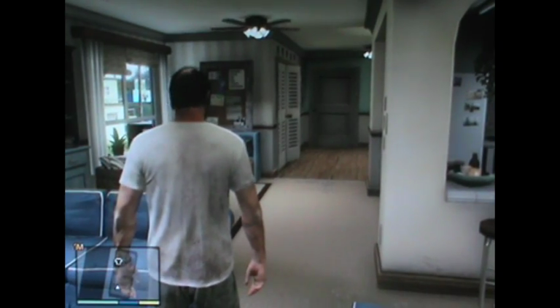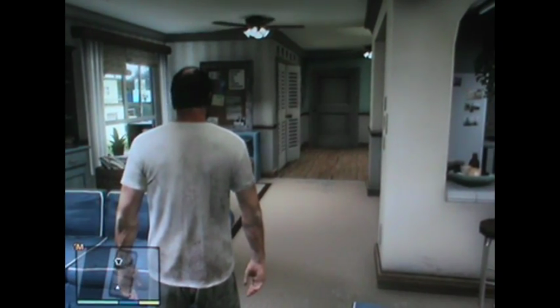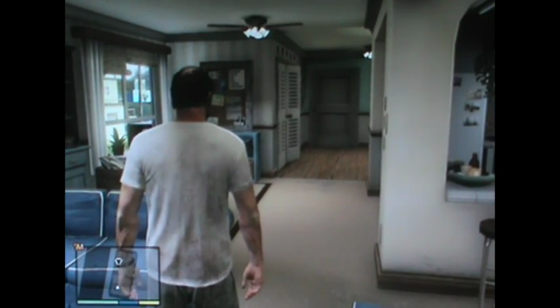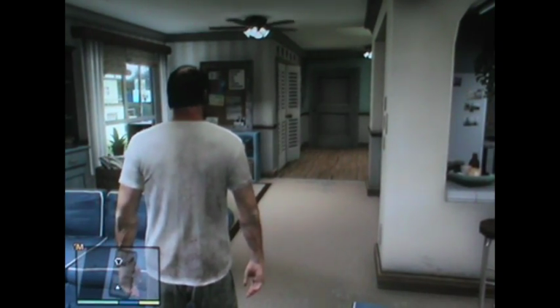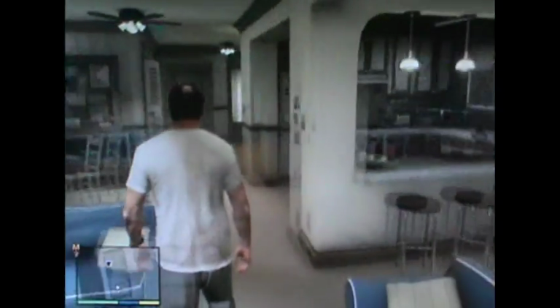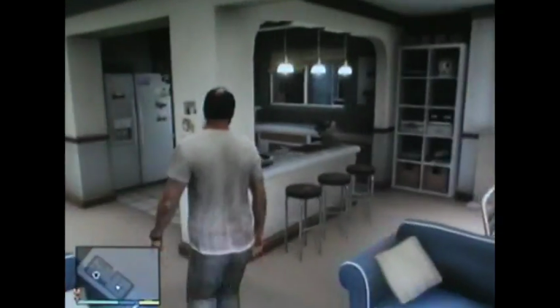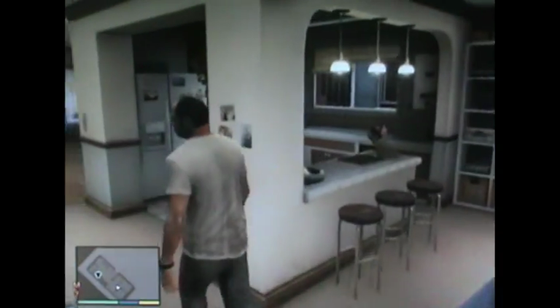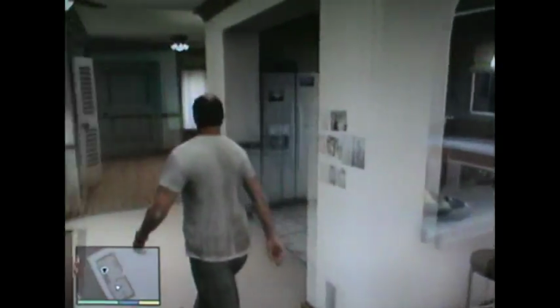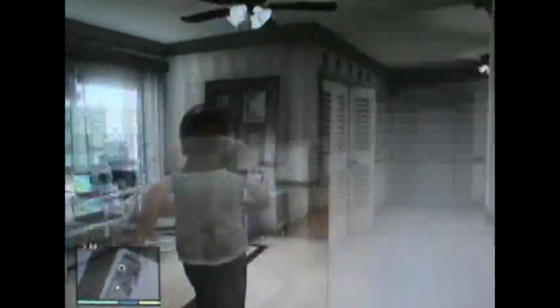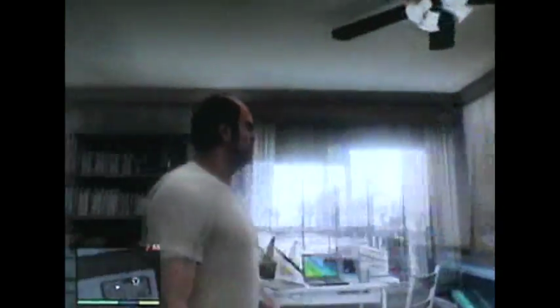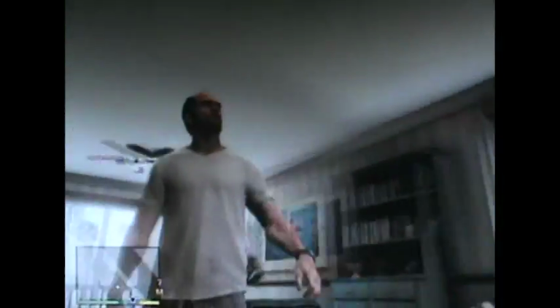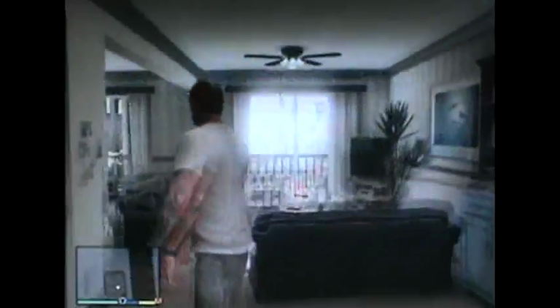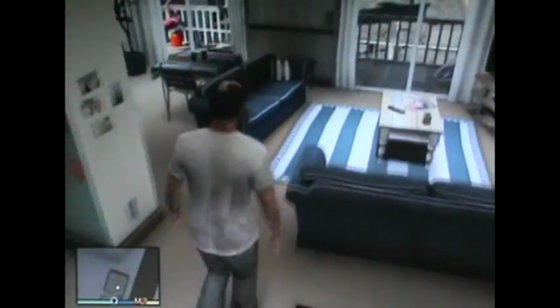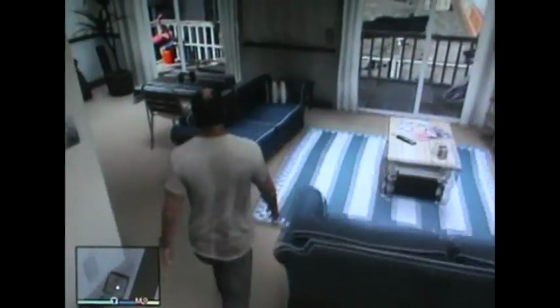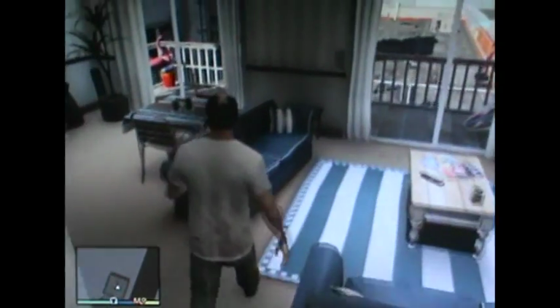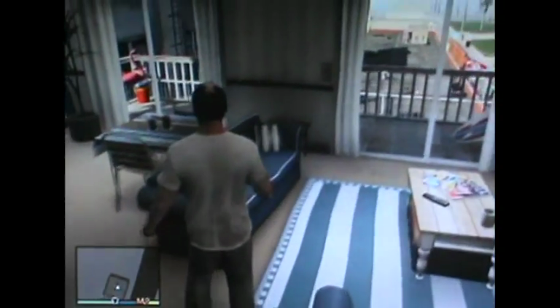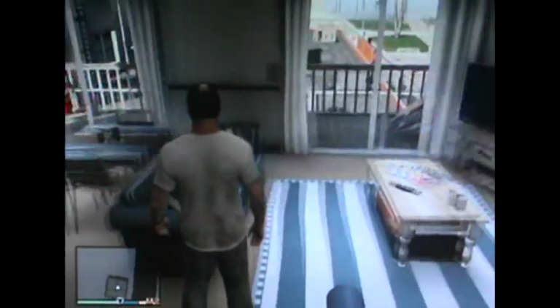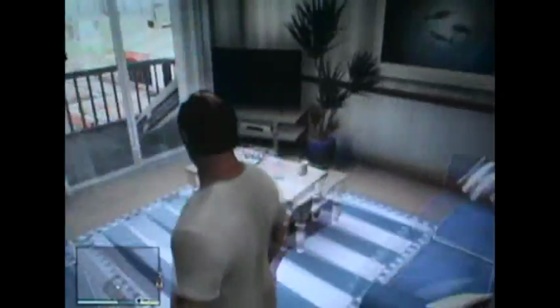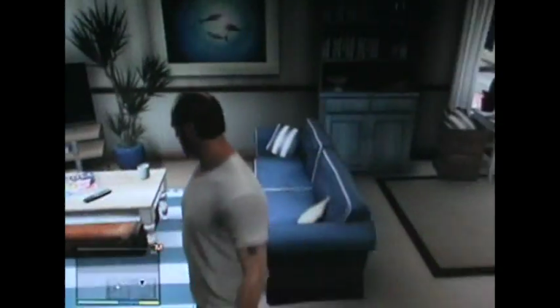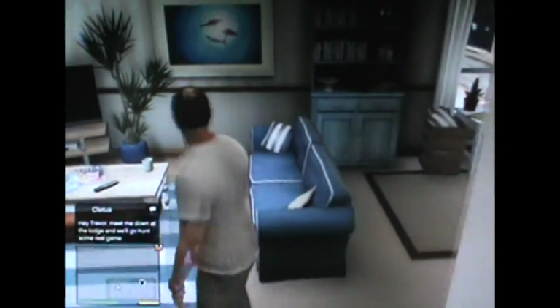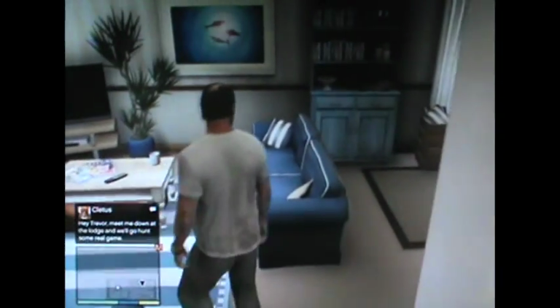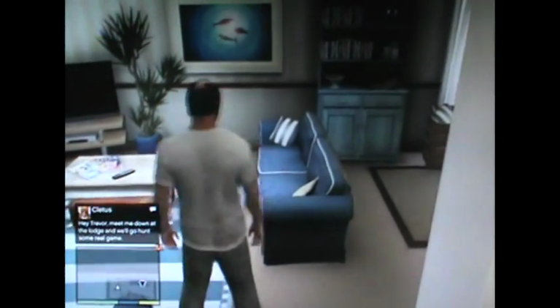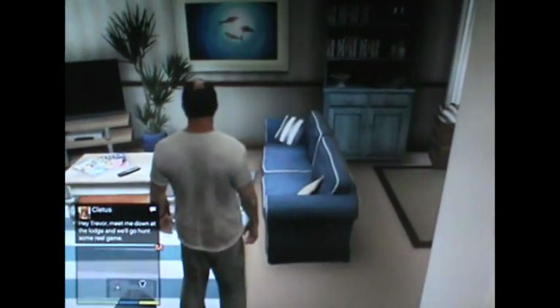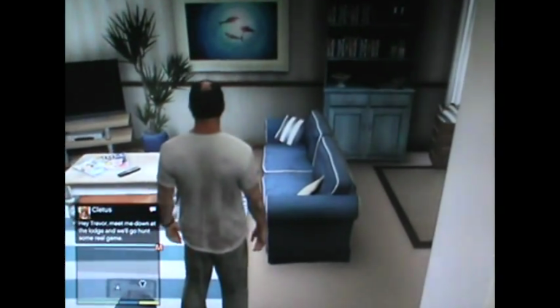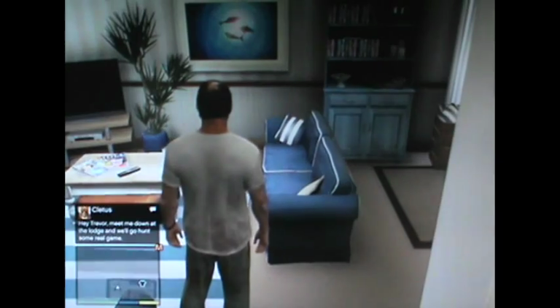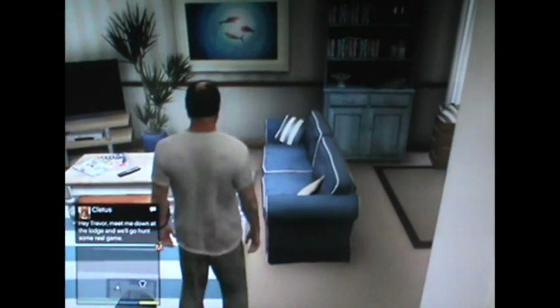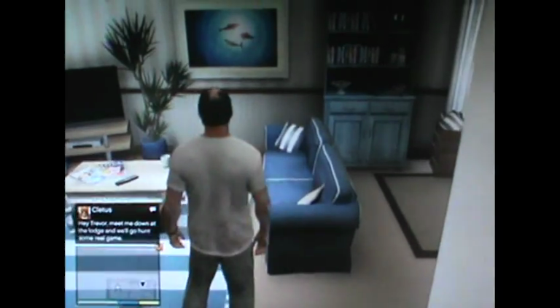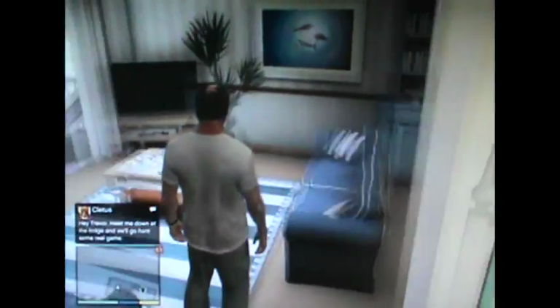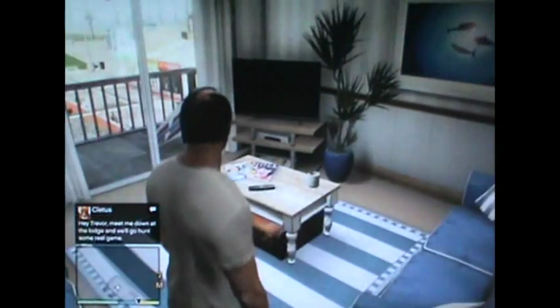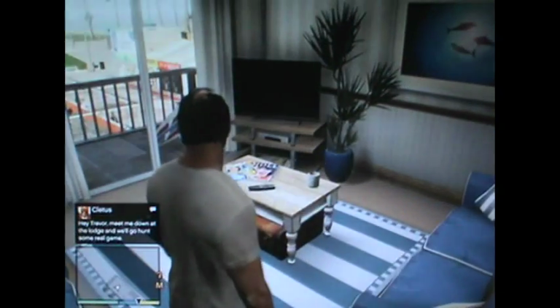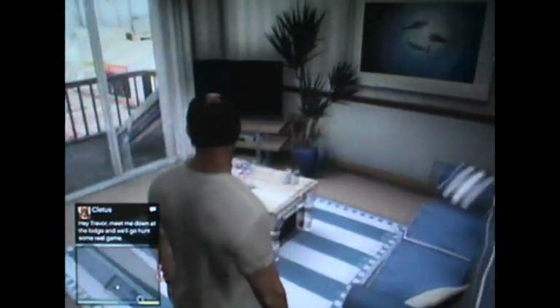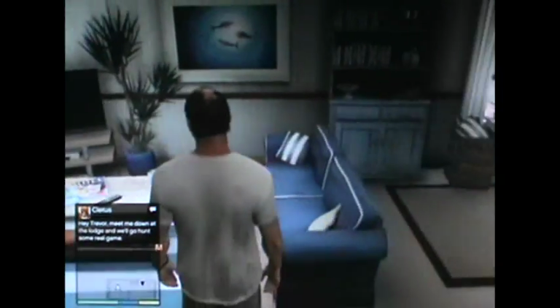Alright, this is going to be a house tour of Travers' other home. Actually, this is going to be his apartment tour. It's not a house this time, but it's an apartment tour.